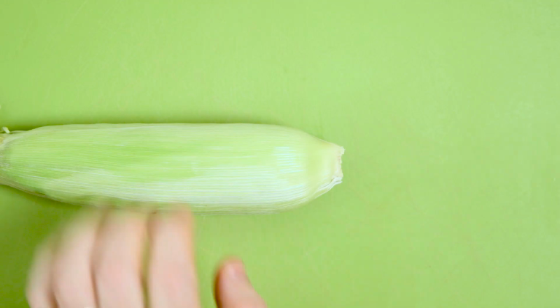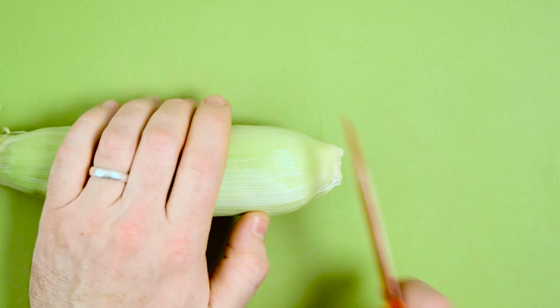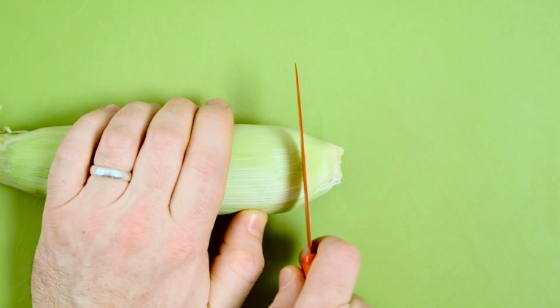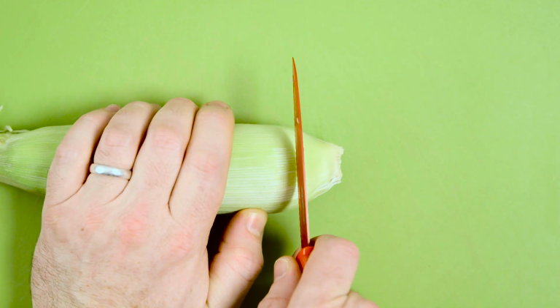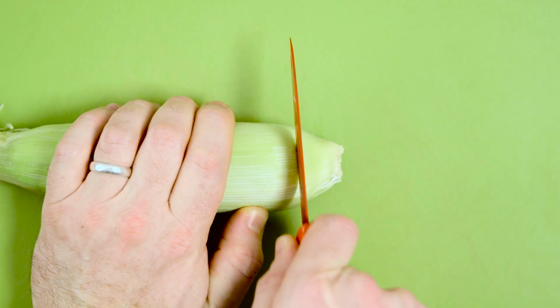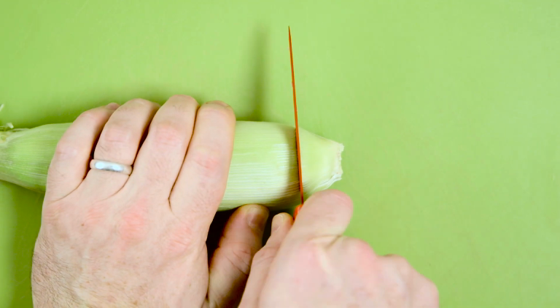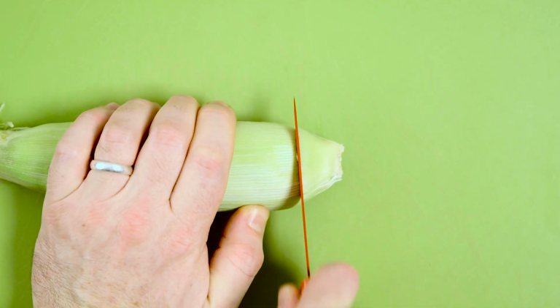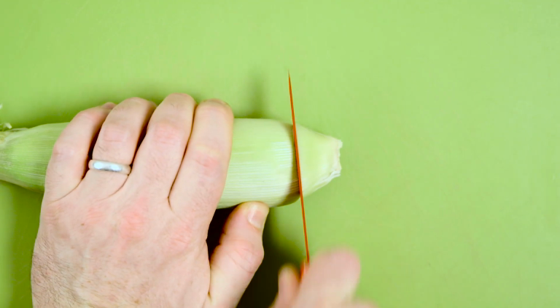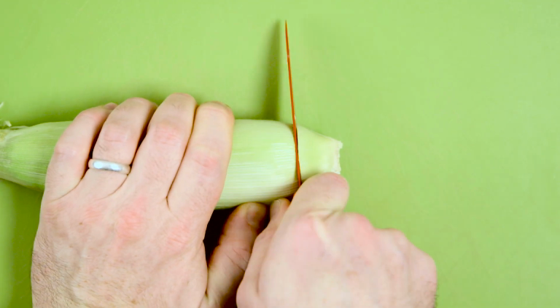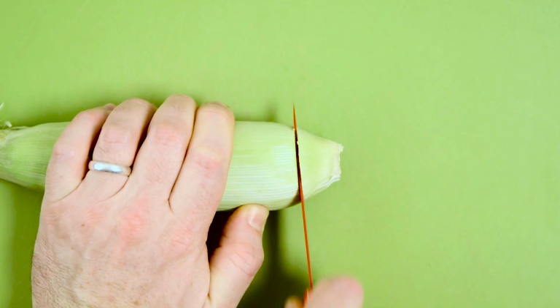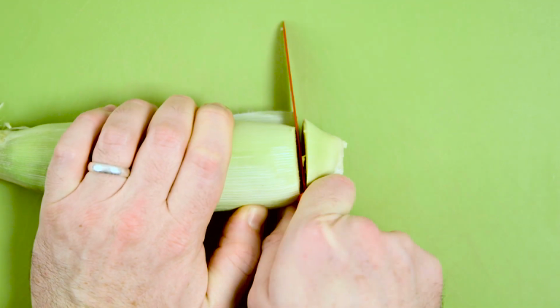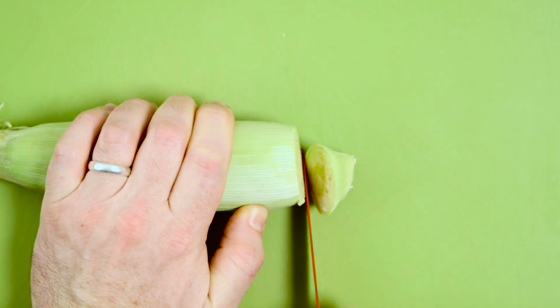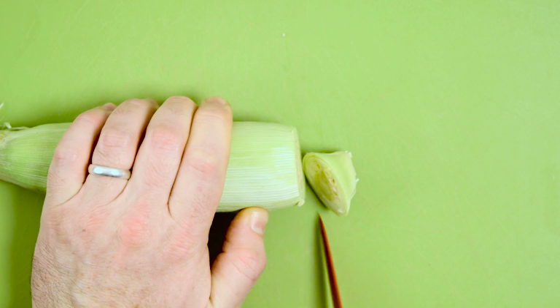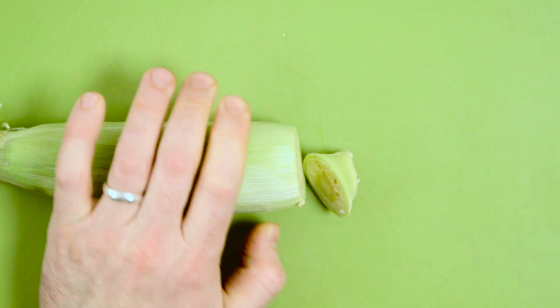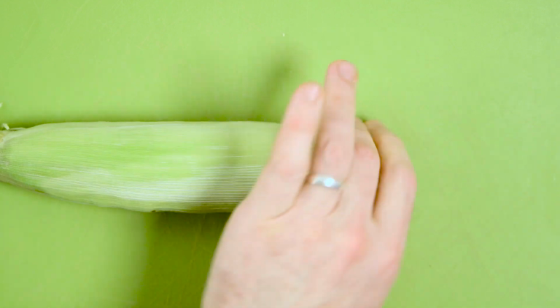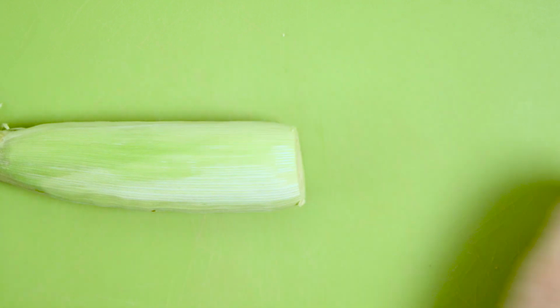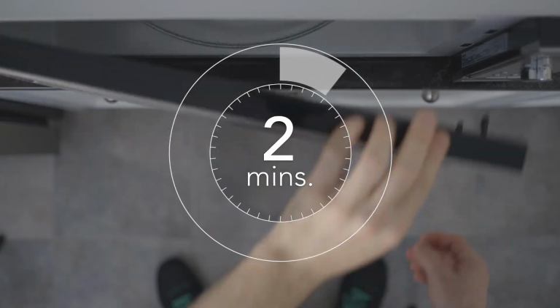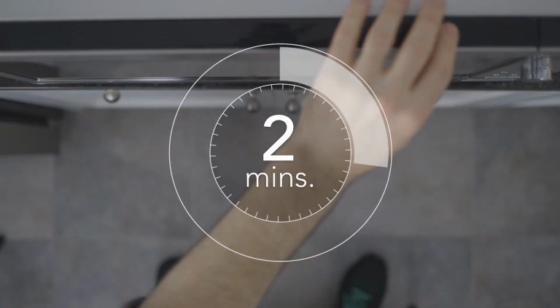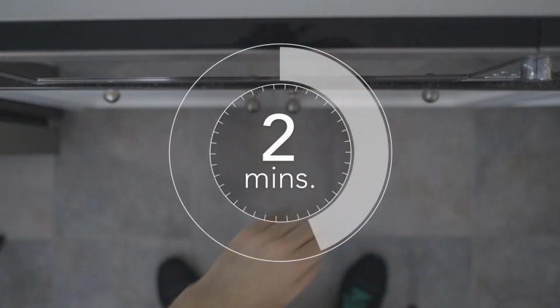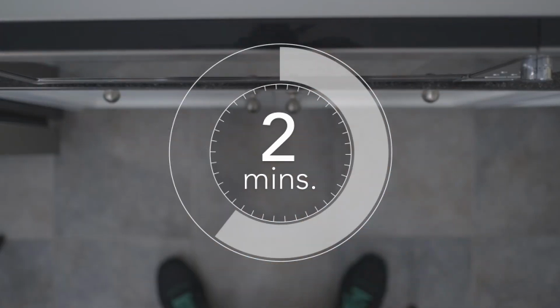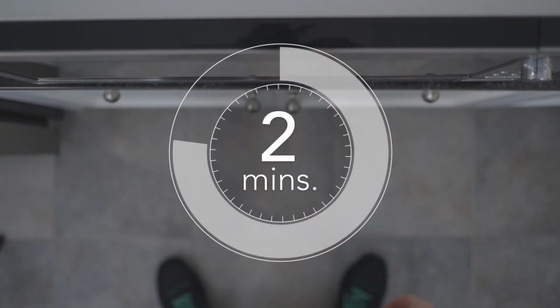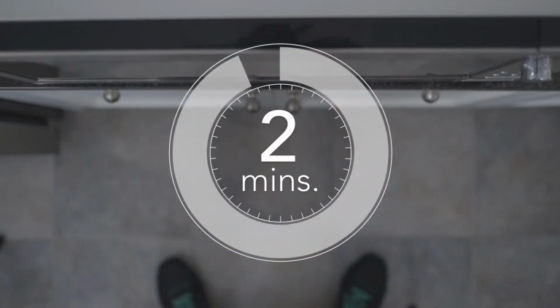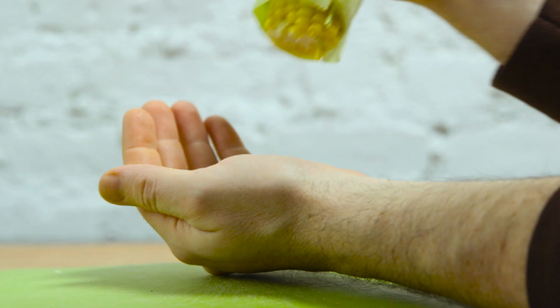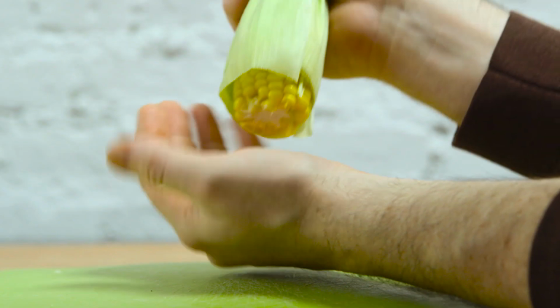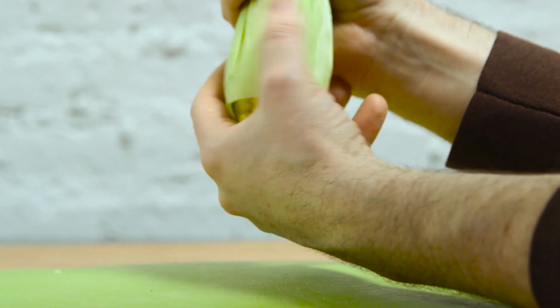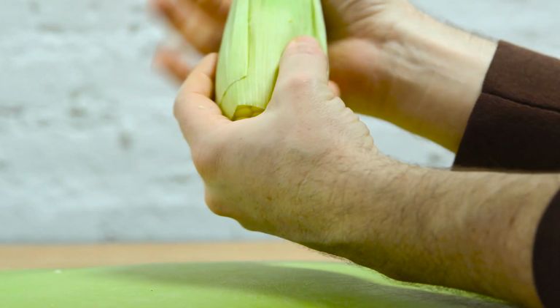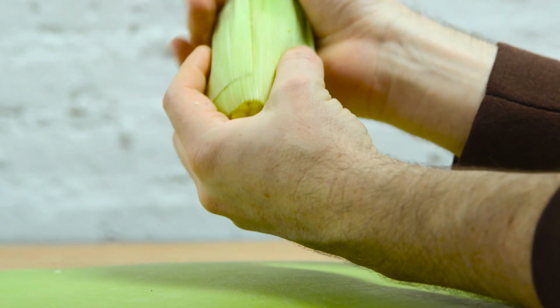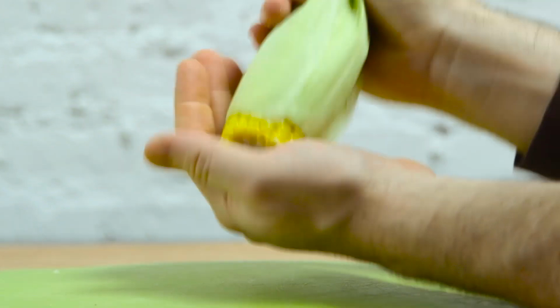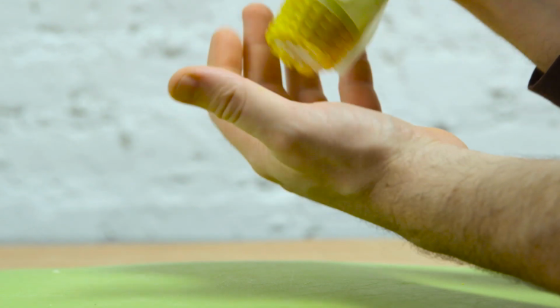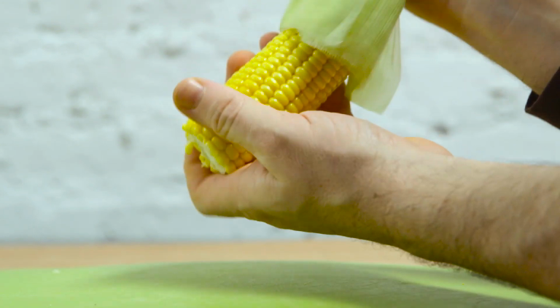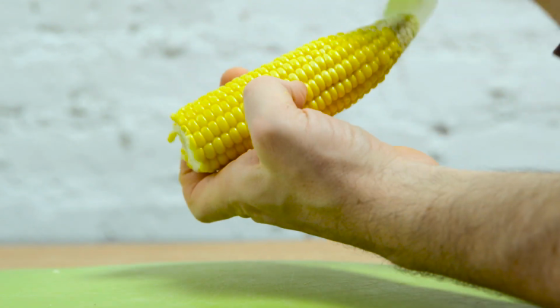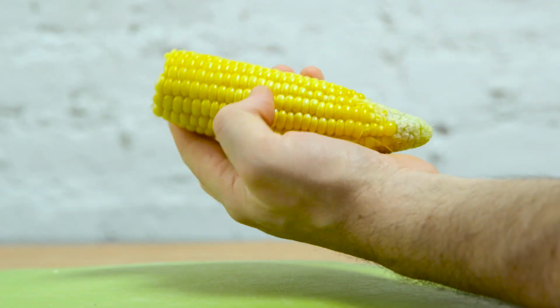You can quickly shuck corn by using the microwave. First, chop off about an inch from the bottom of the corn. Microwave the corn for two minutes. Then, while holding the top of the husk firmly, shake out the cob.